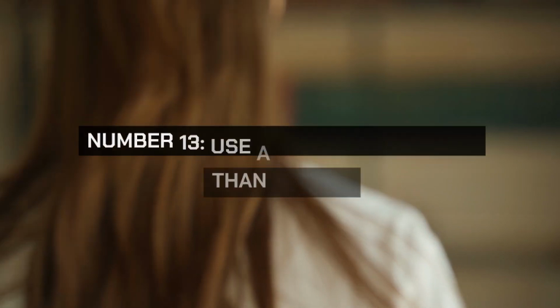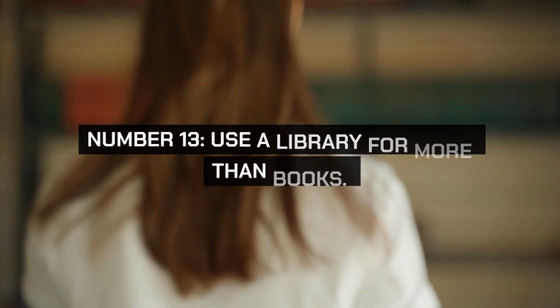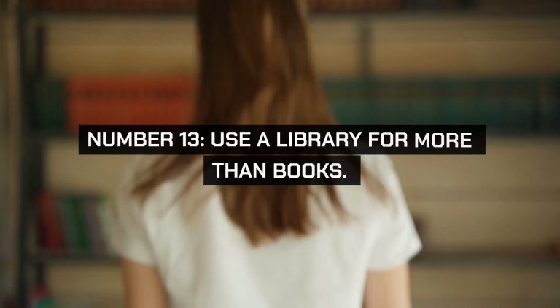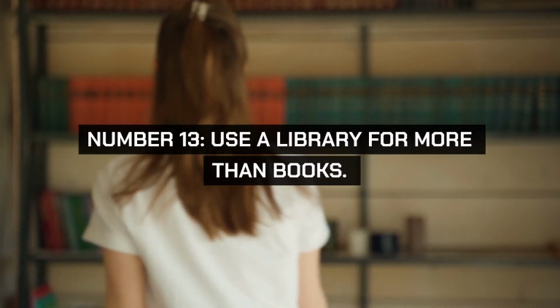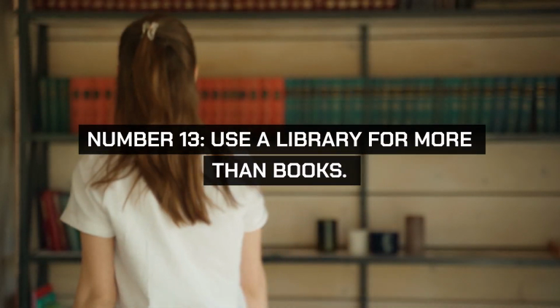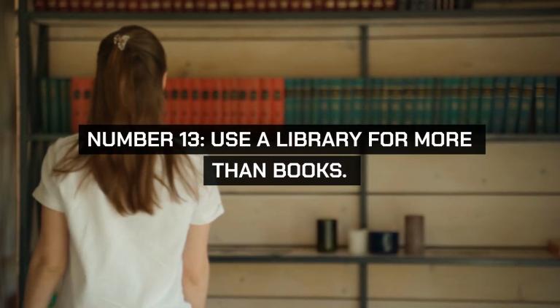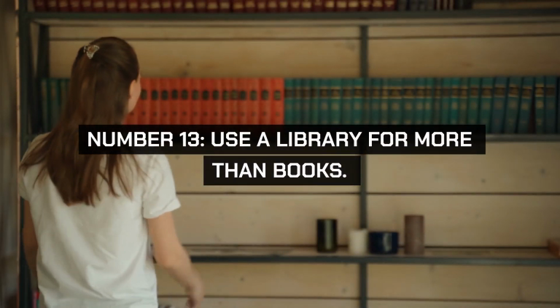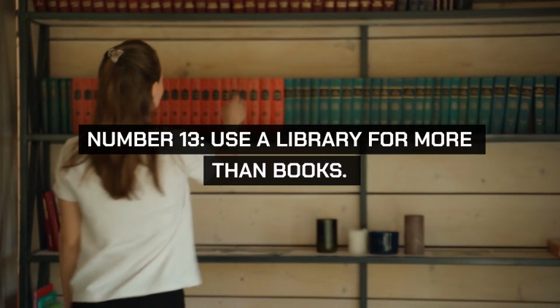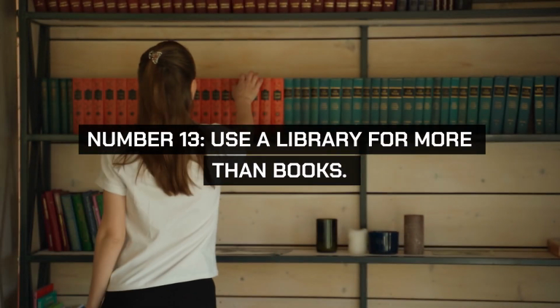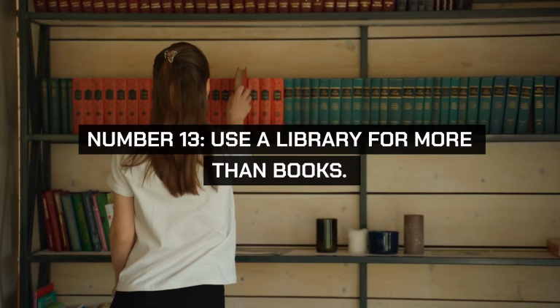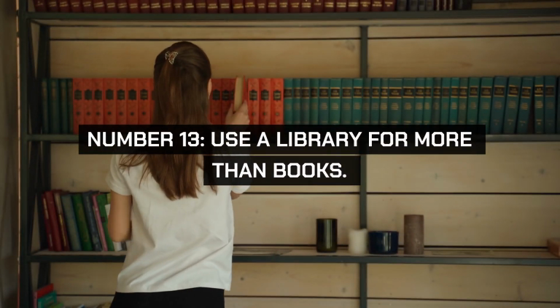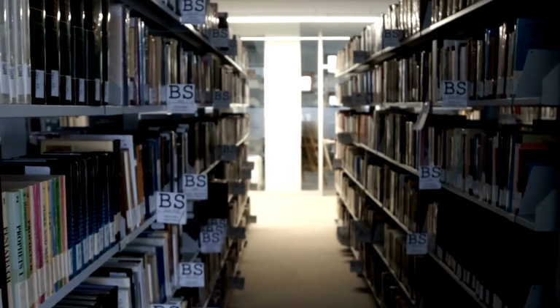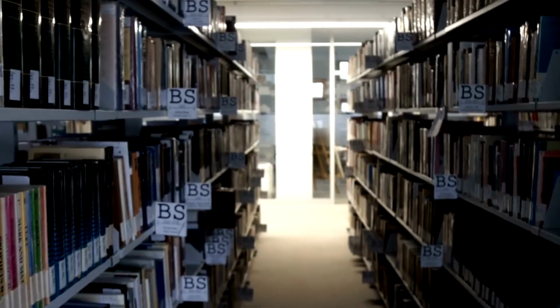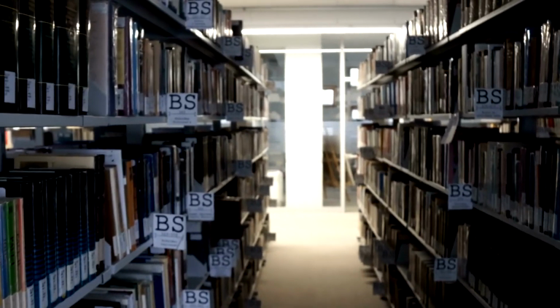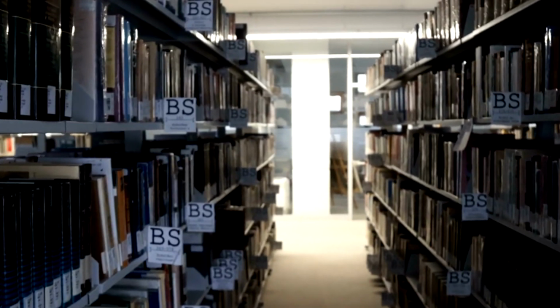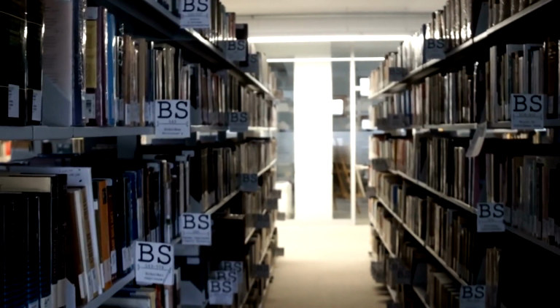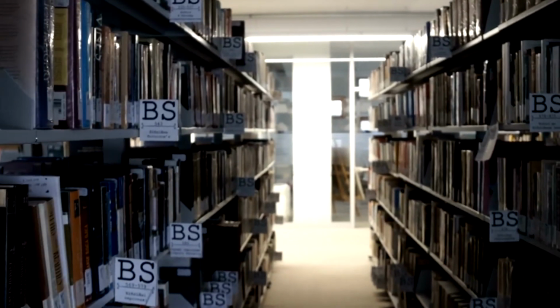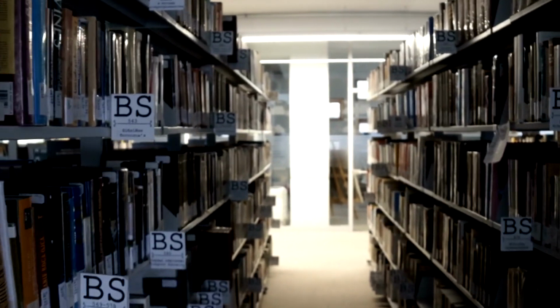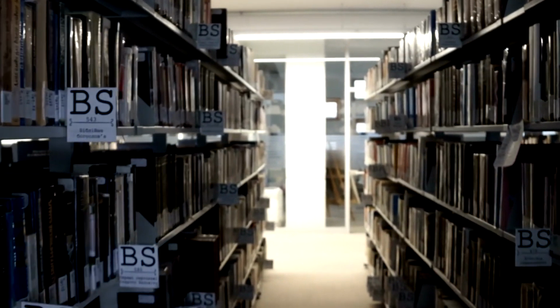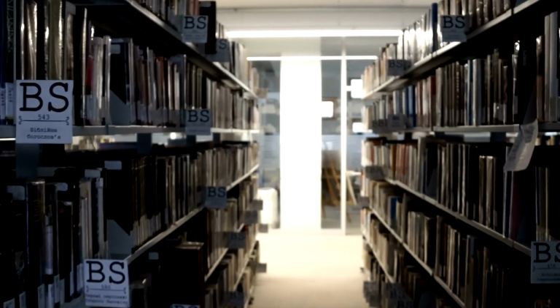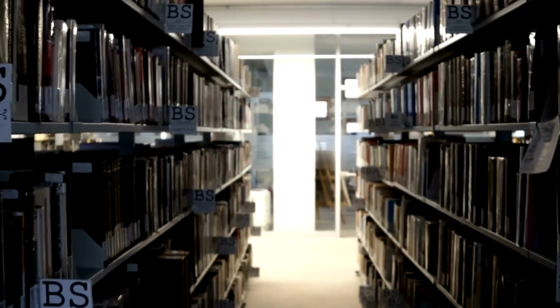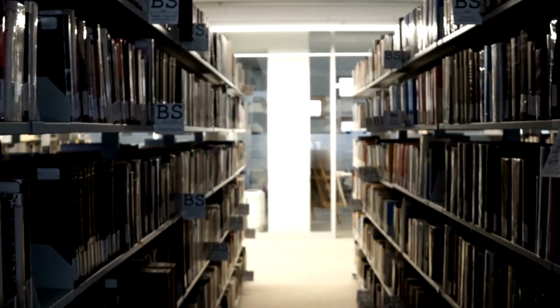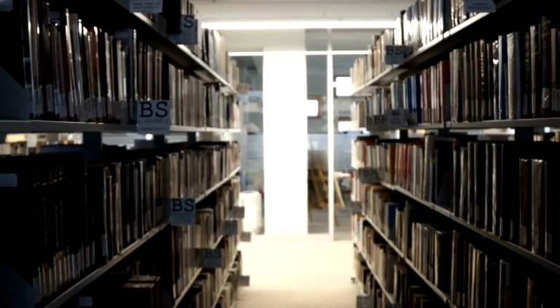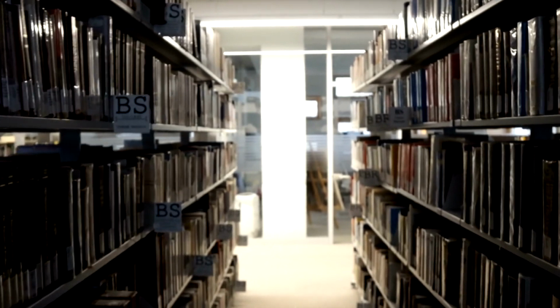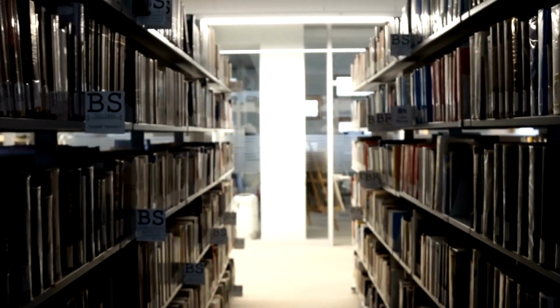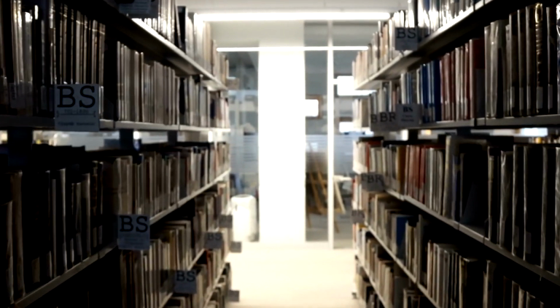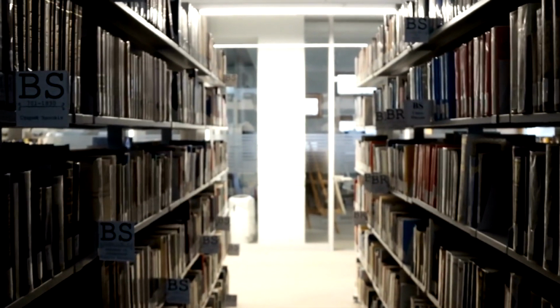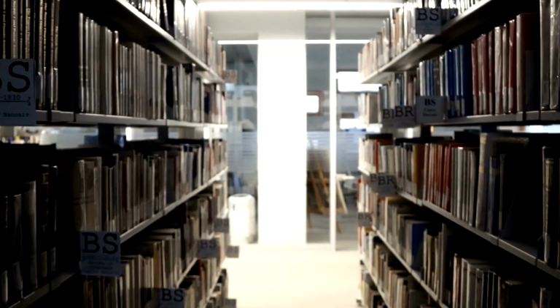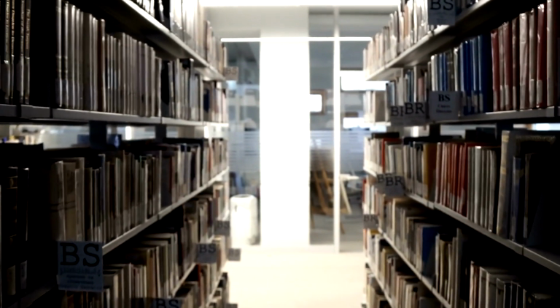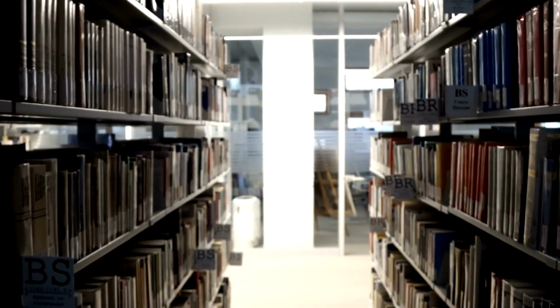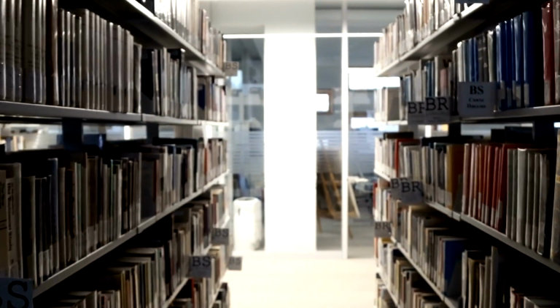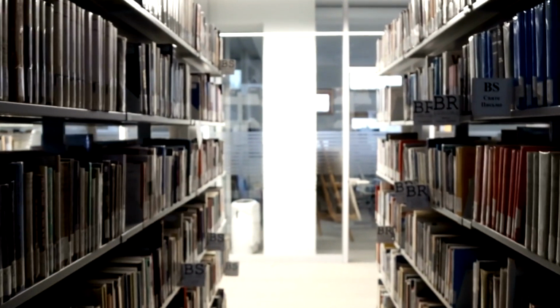Number 13. Use a library for more than books. Libraries offer a wealth of free resources beyond books, including e-books, audiobooks, DVDs, magazines, and even tools or equipment.